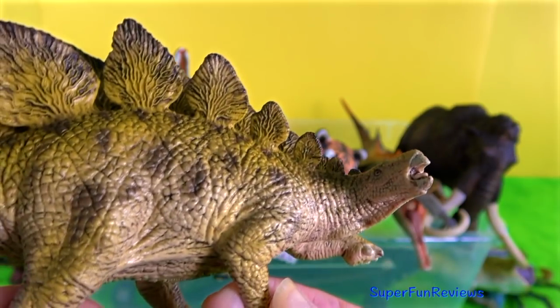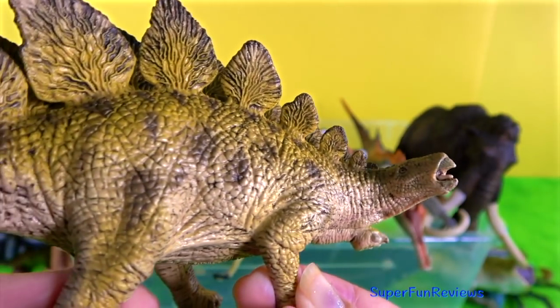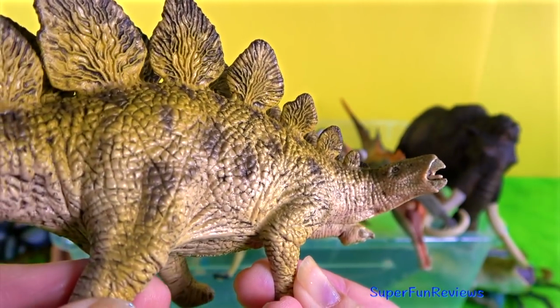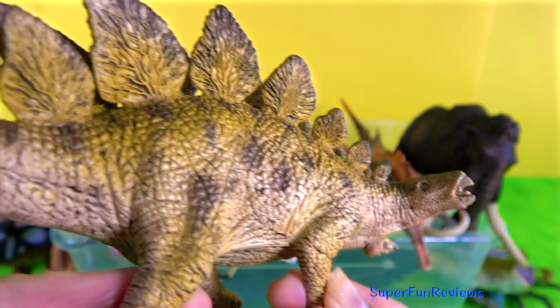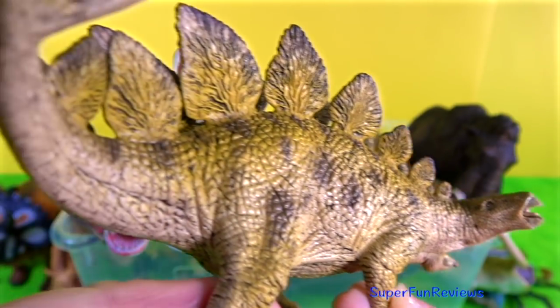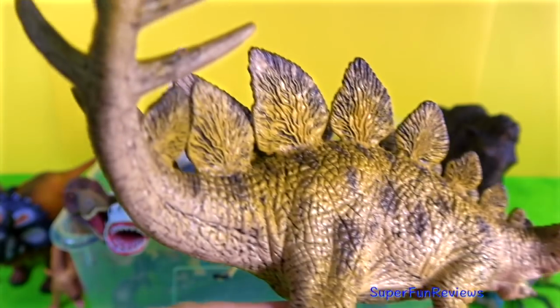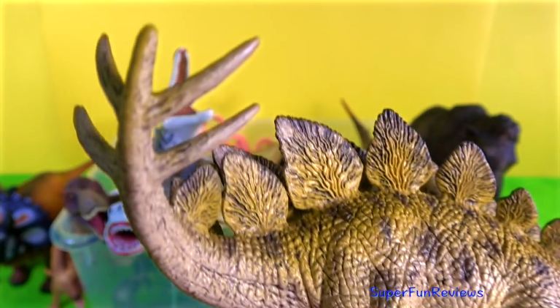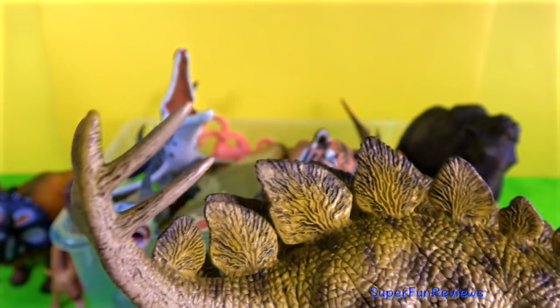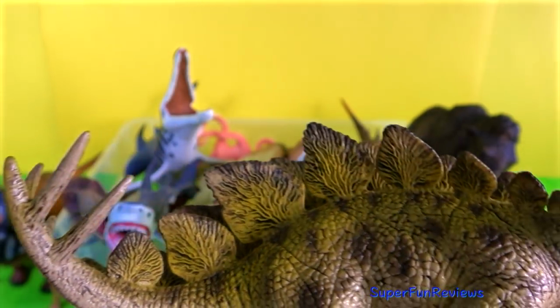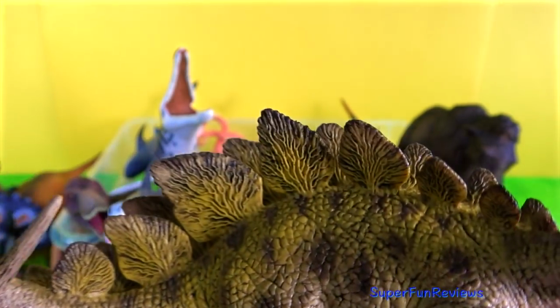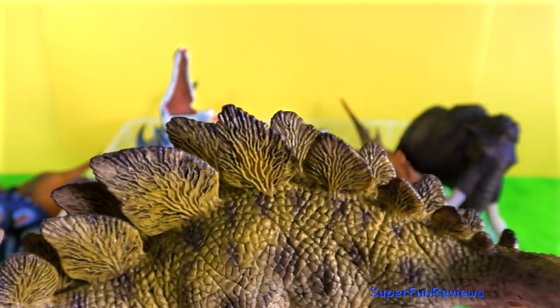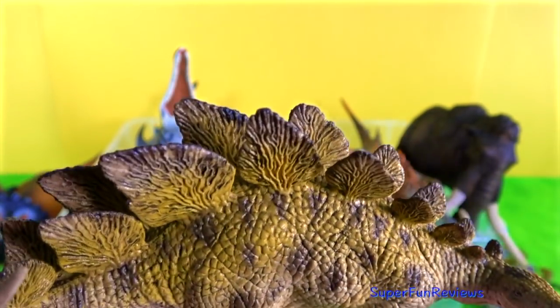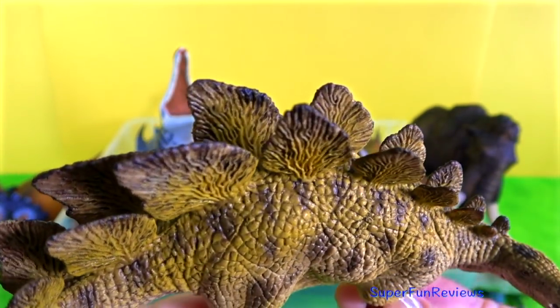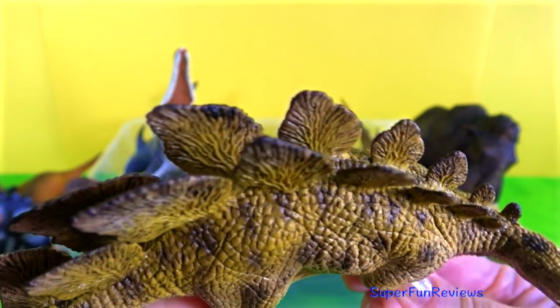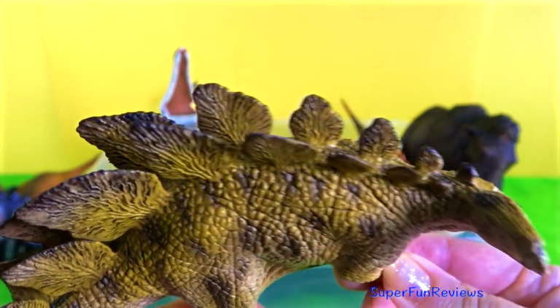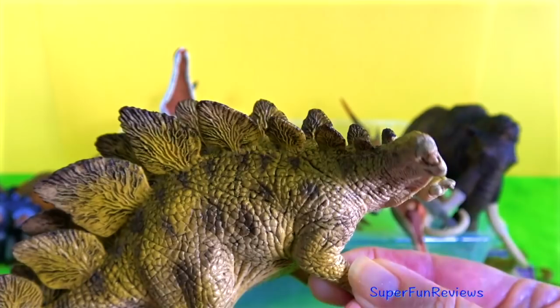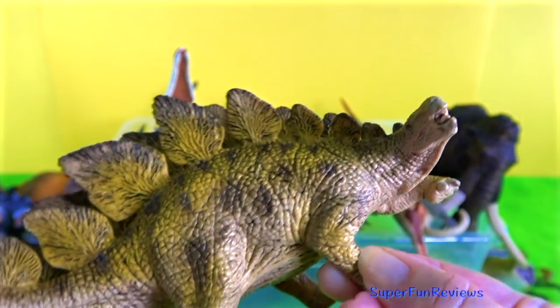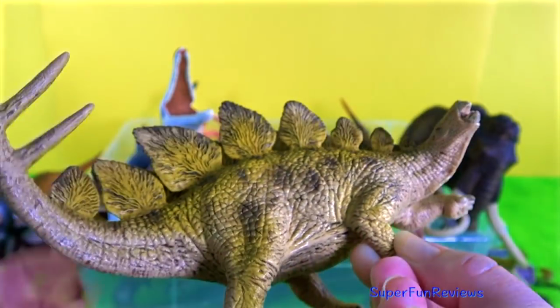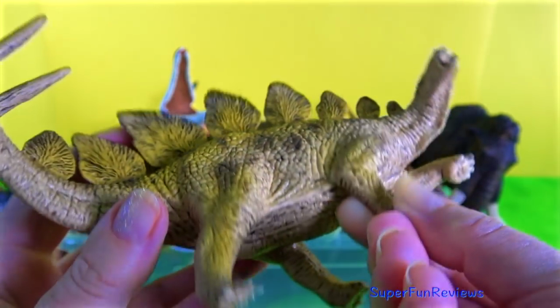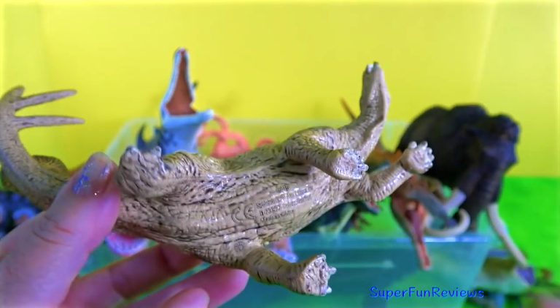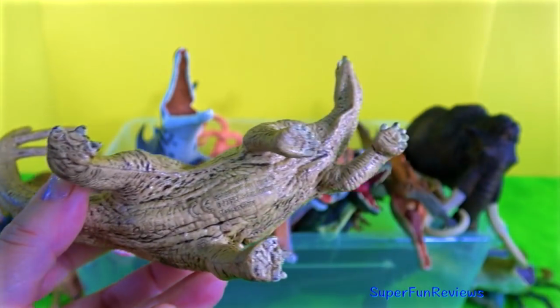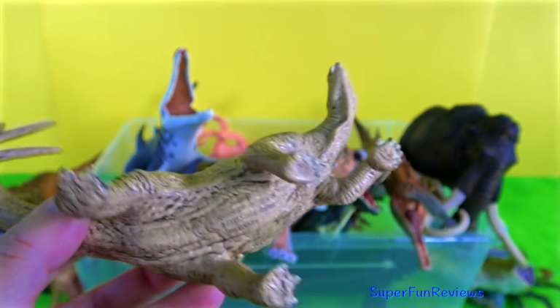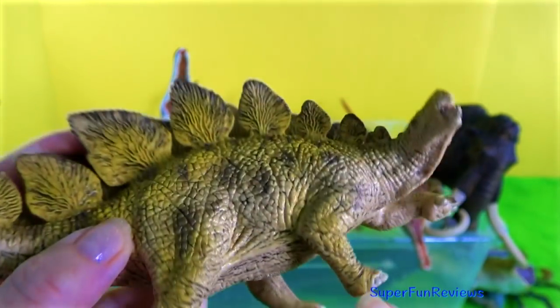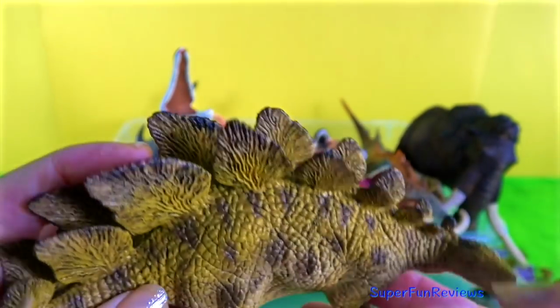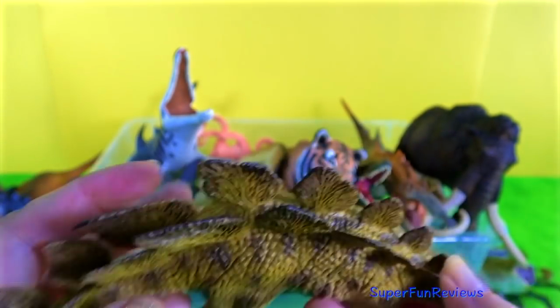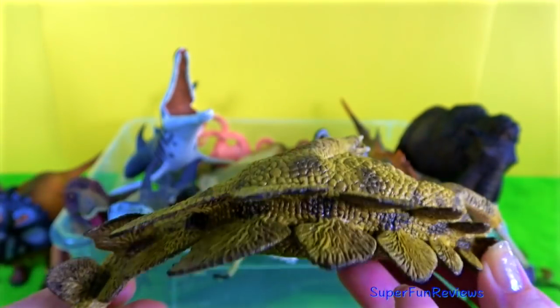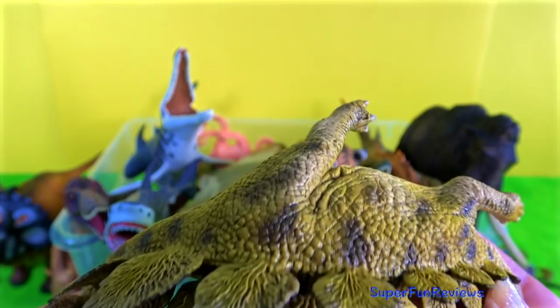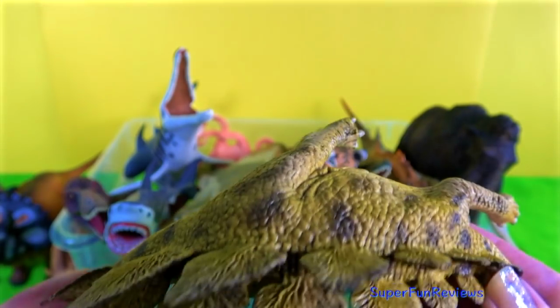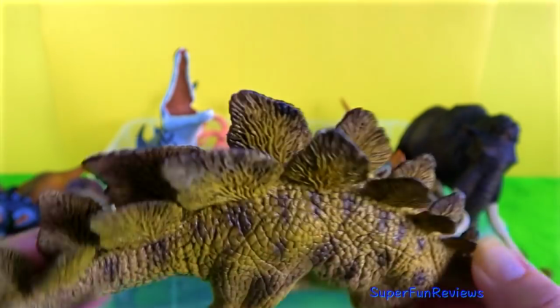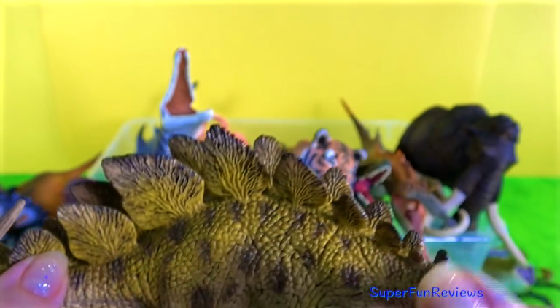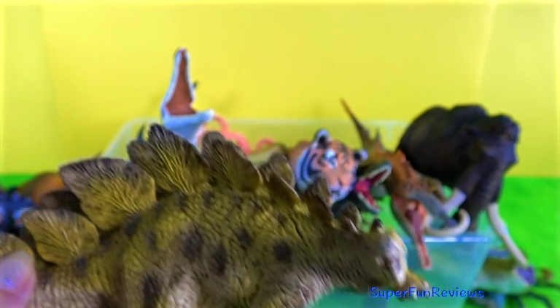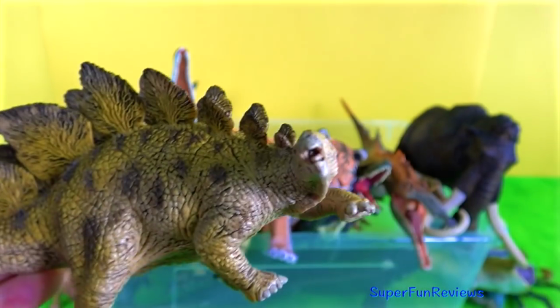Stegosaurus. This particular one came with my volcano set. You can see the four spikes on the tail there, and all the plates in two lines across its back and tail. It's quite a nice colour and quite a nice model.